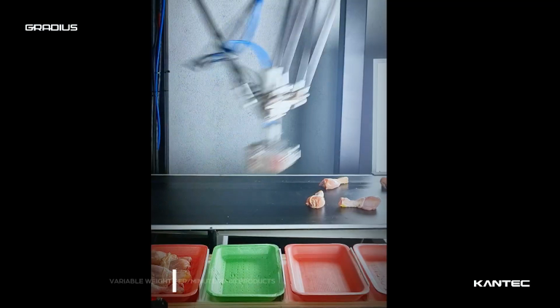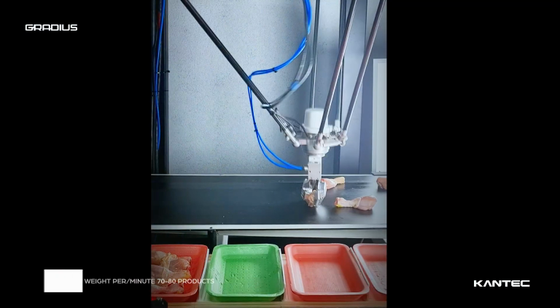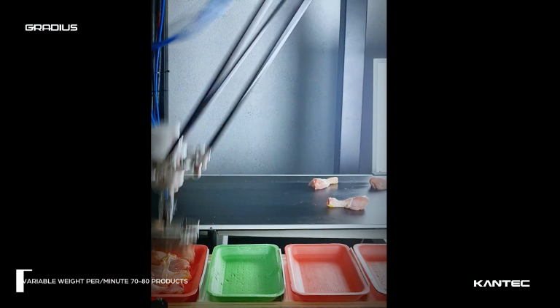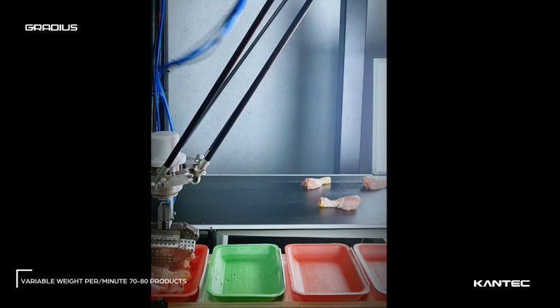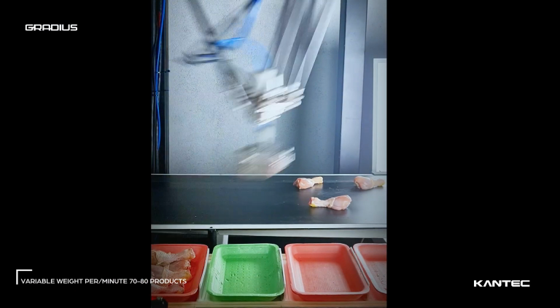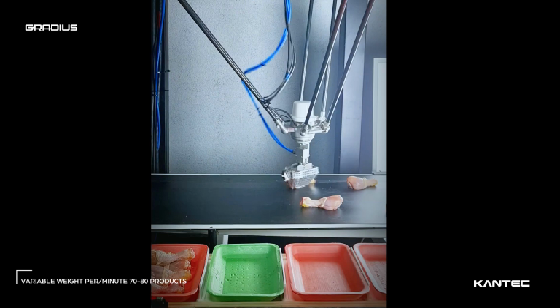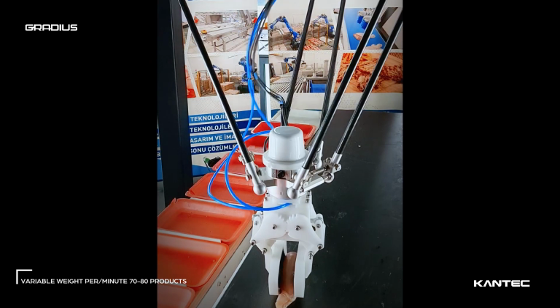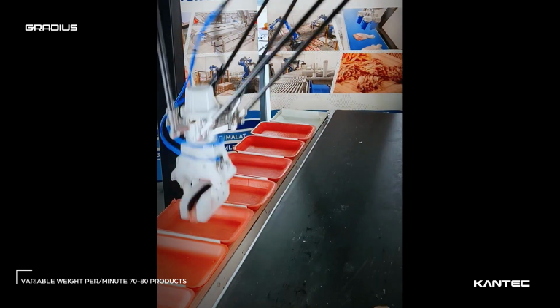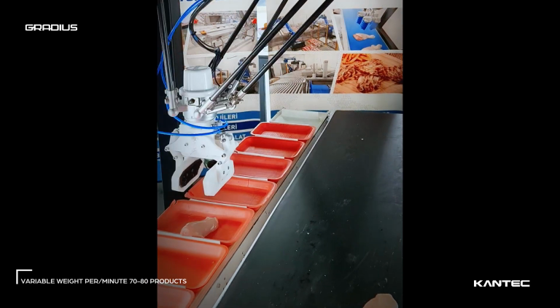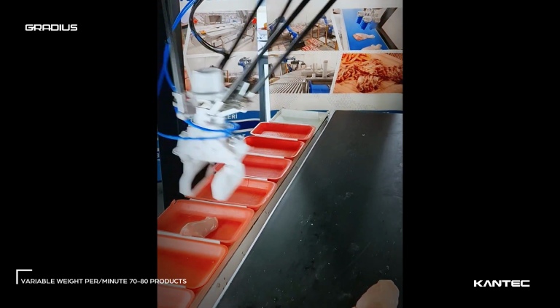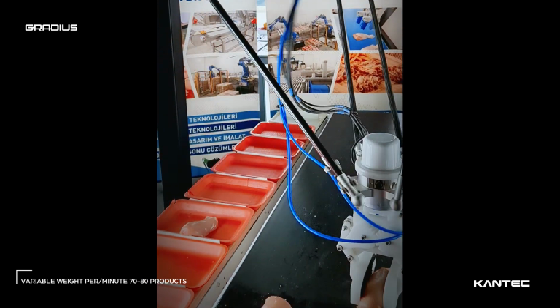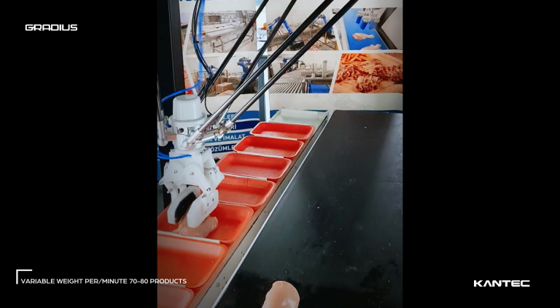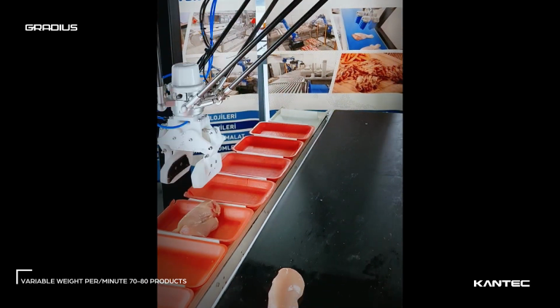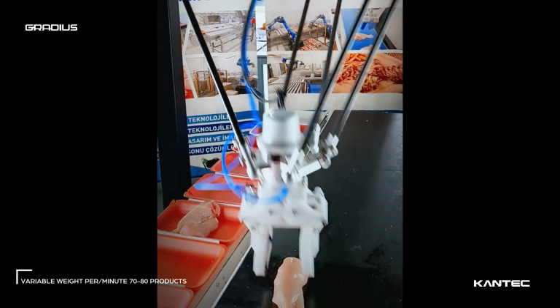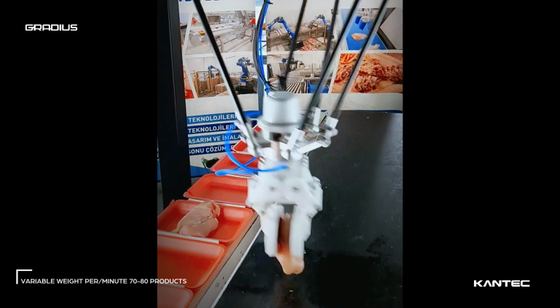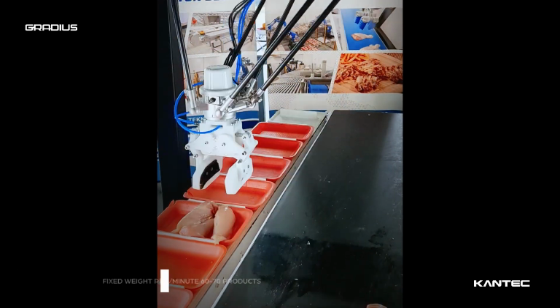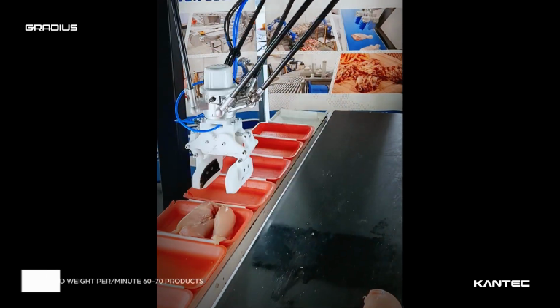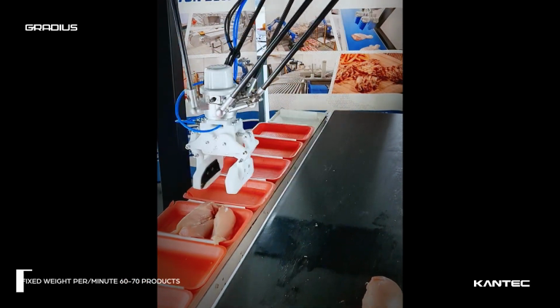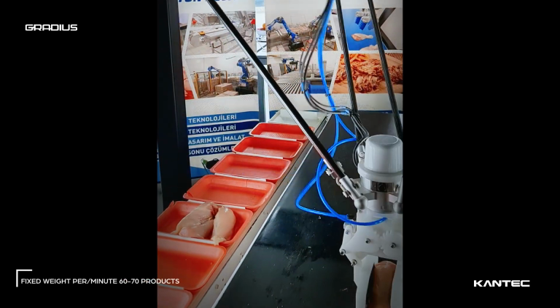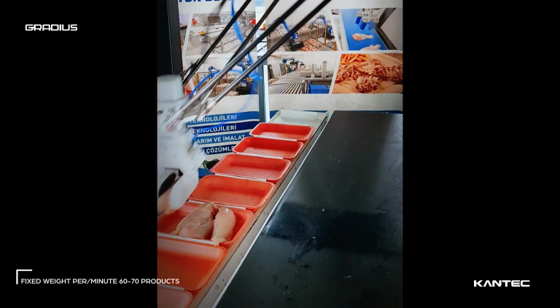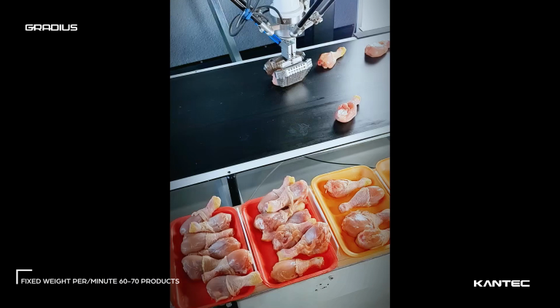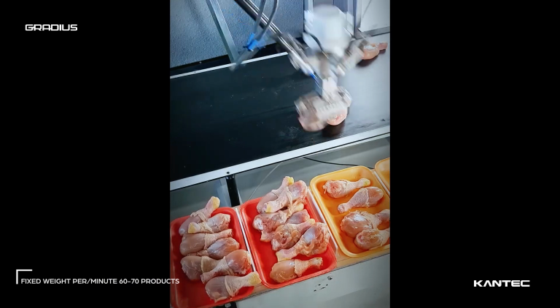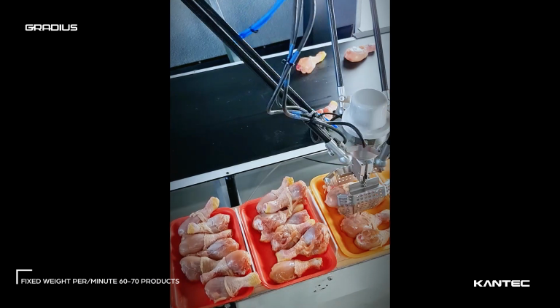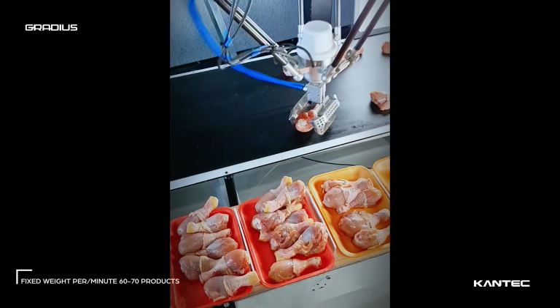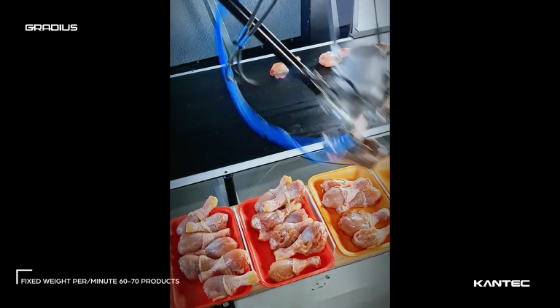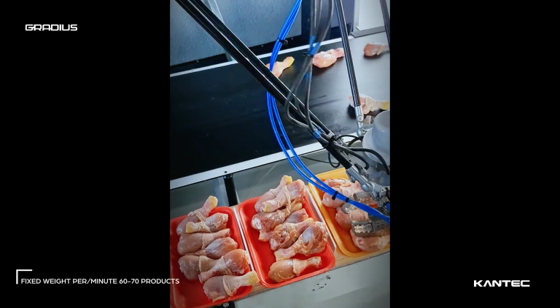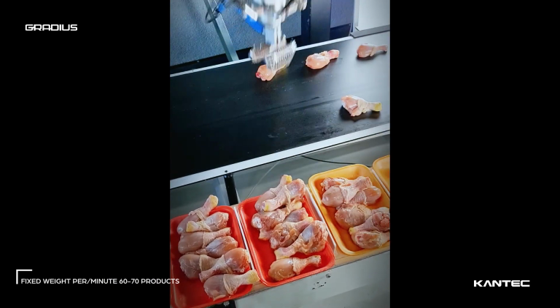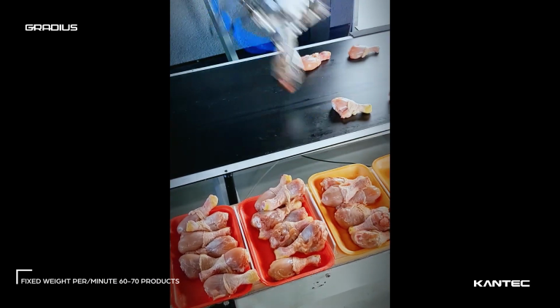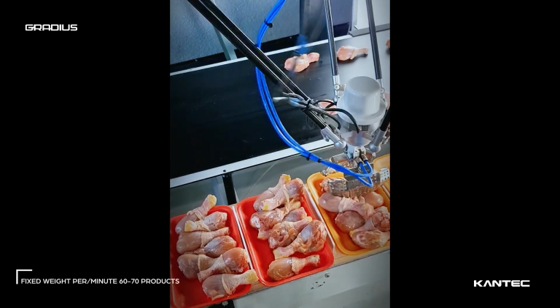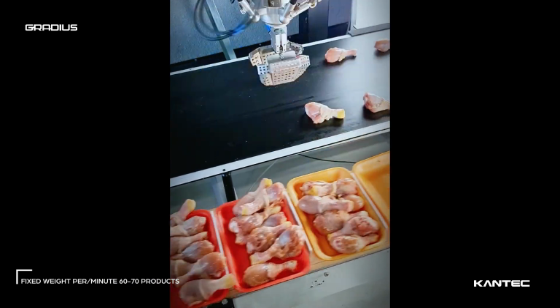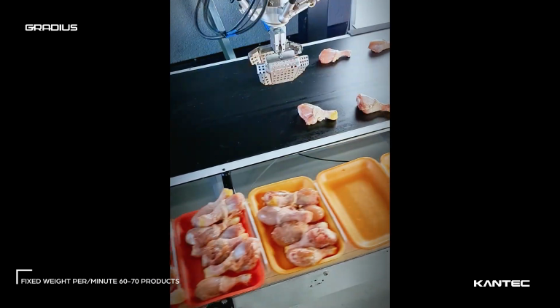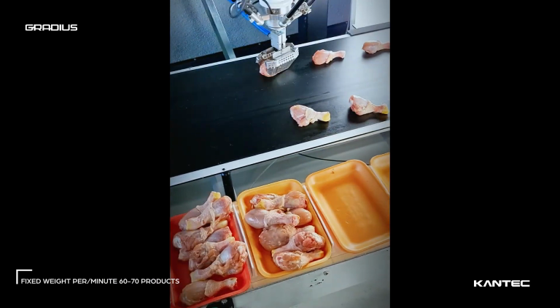Gradiusorts processes chicken products of varying weights and arranges products with a fixed weight onto trays without human touch, using image processing technology and a food-grade IP69 Delta robot.